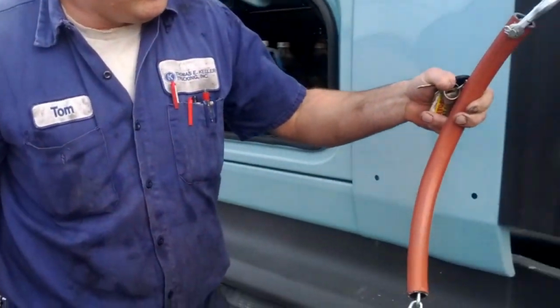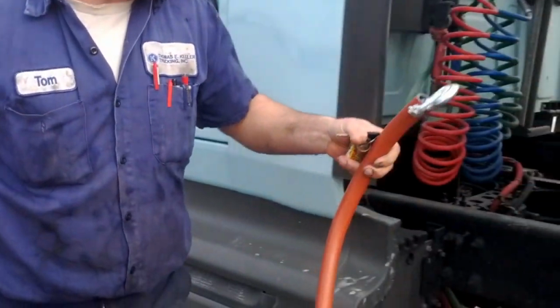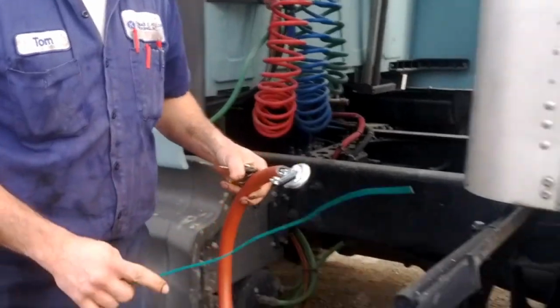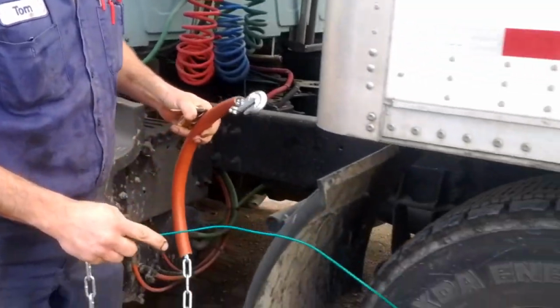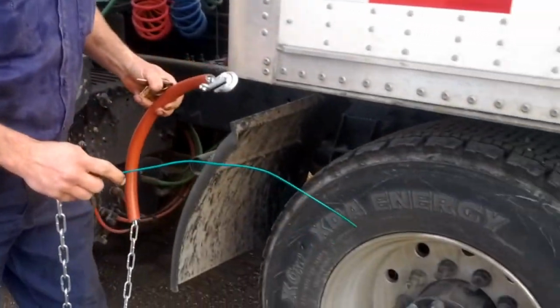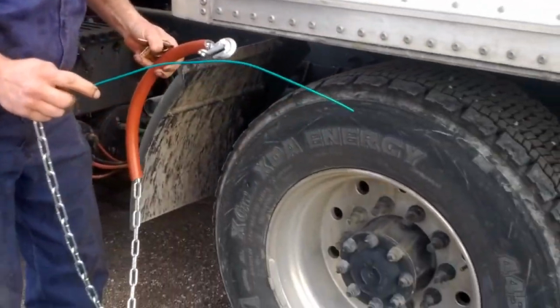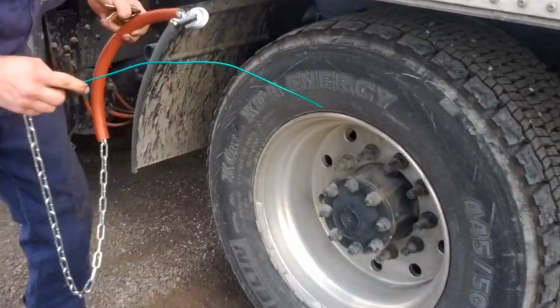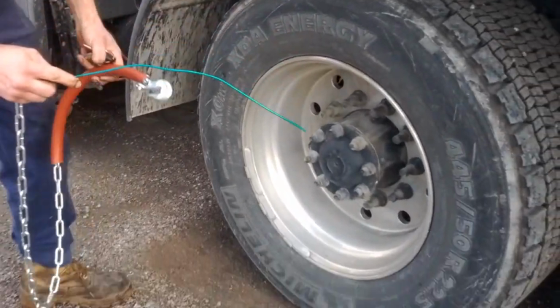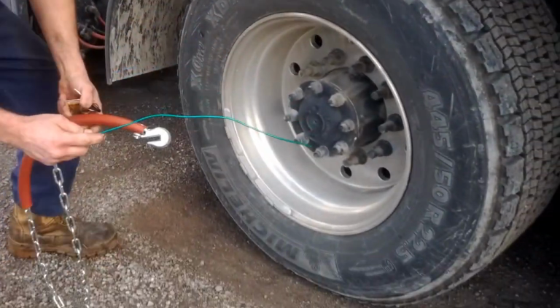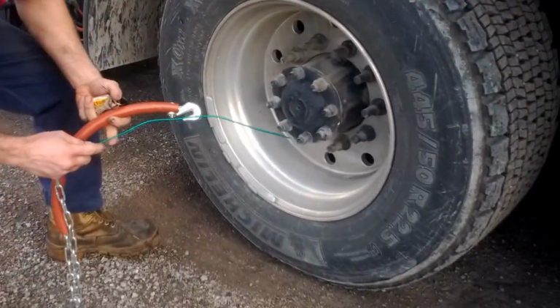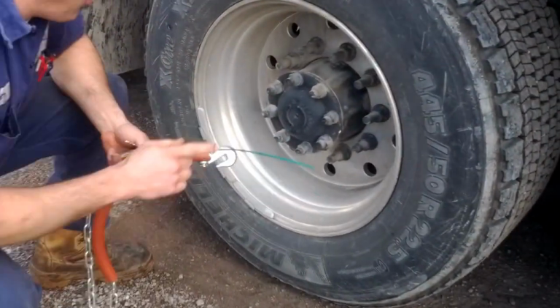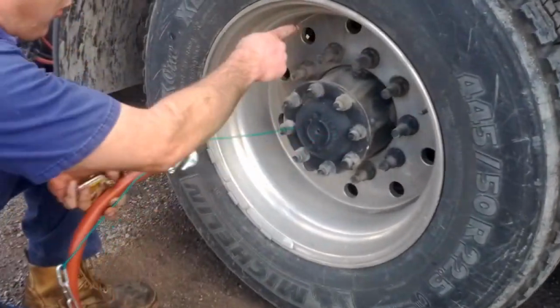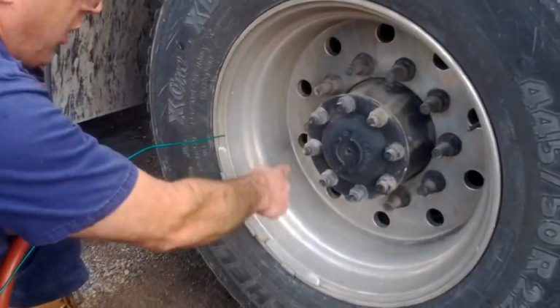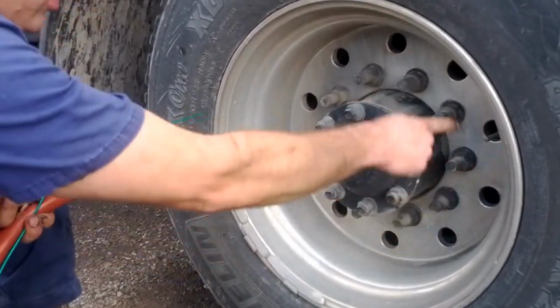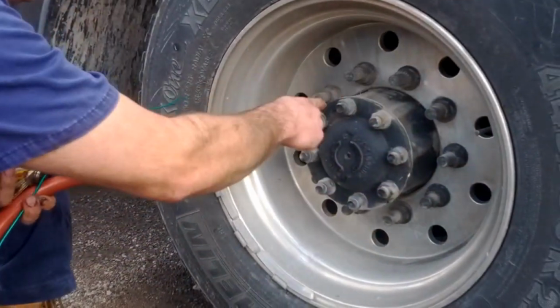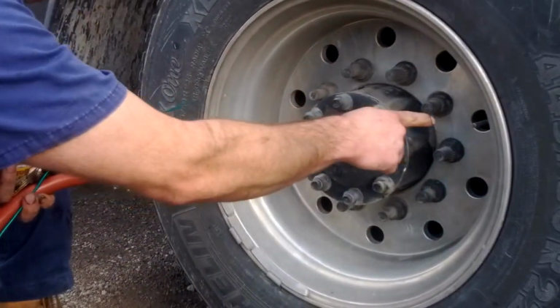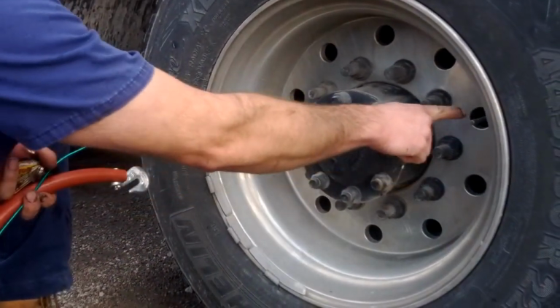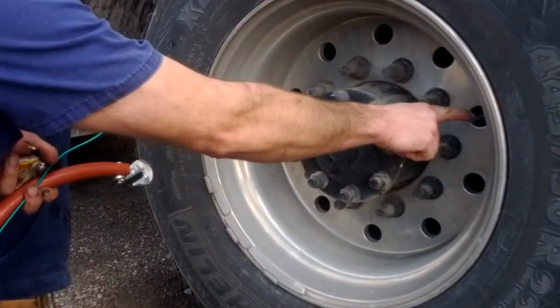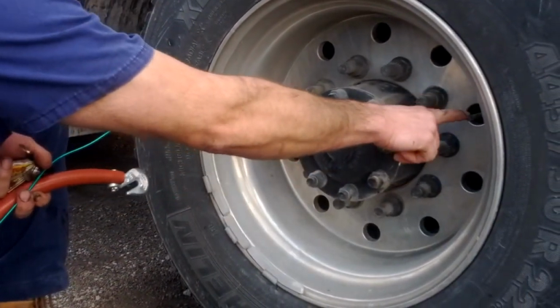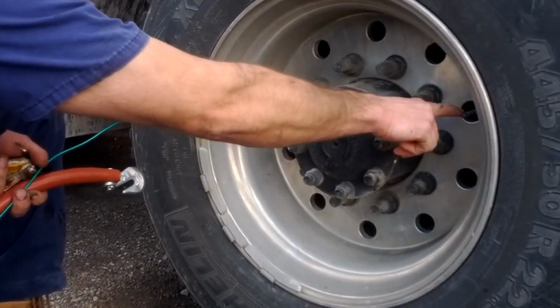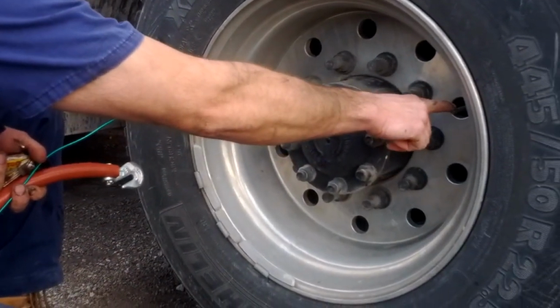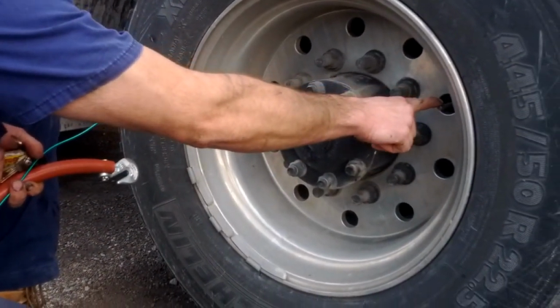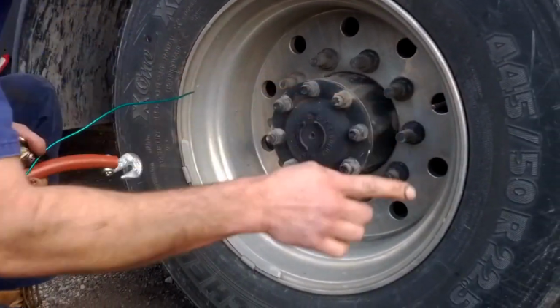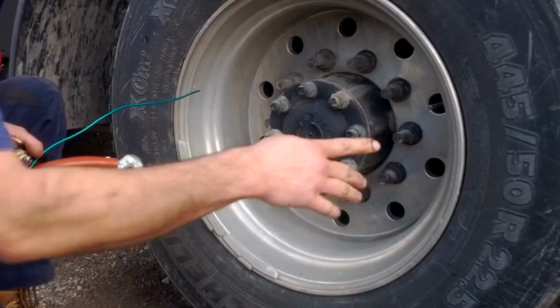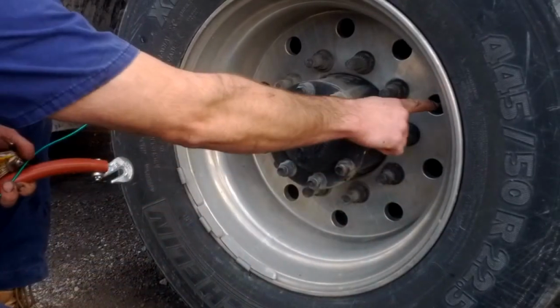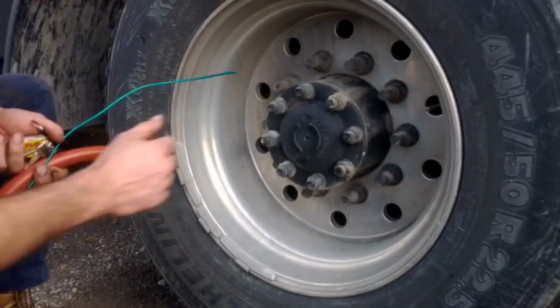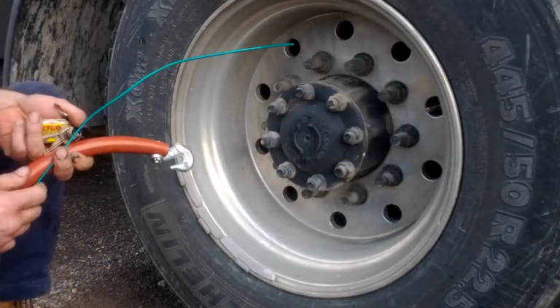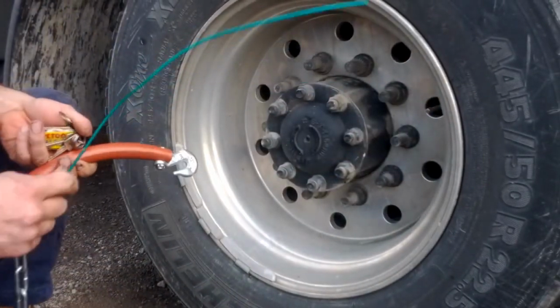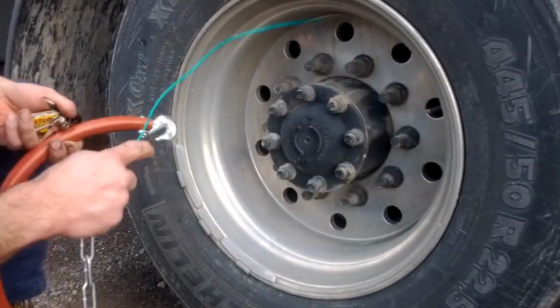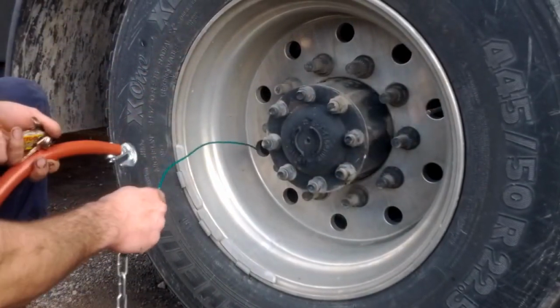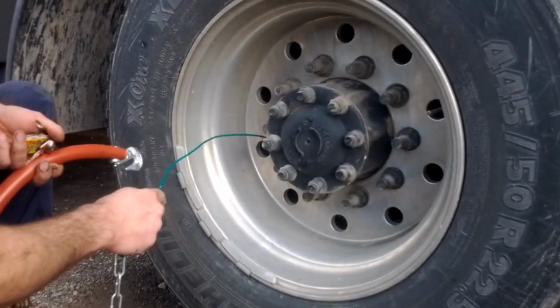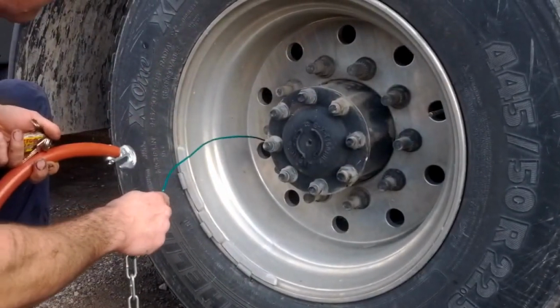You come back to the front drive, because that's your drive axle. You want to pick a hole in the wheel. Avoid the valve stem area — try to keep away from the valve stem. We don't want to break that off, because then you've got a flat tire and you're stuck.